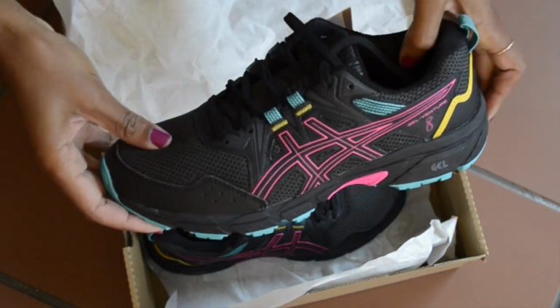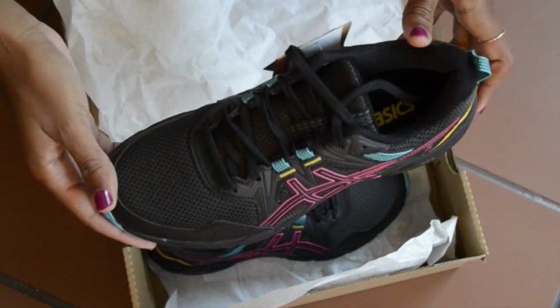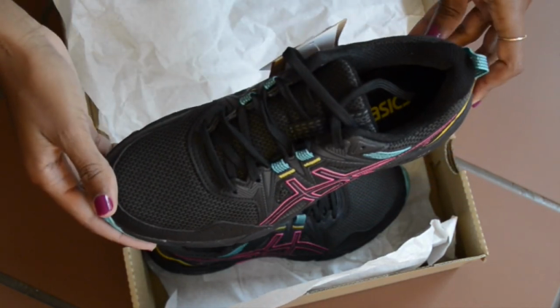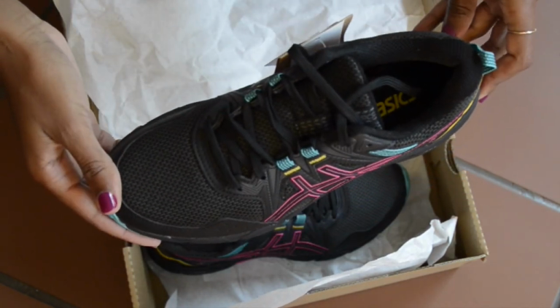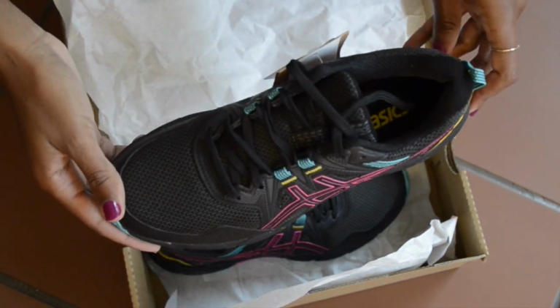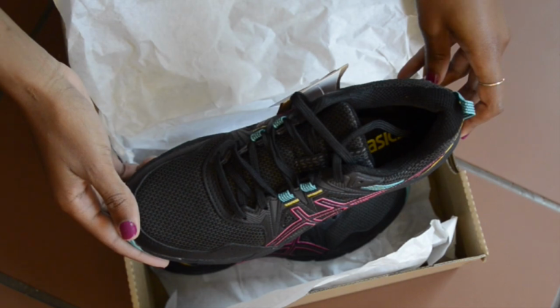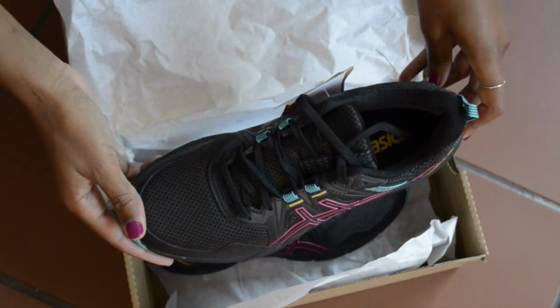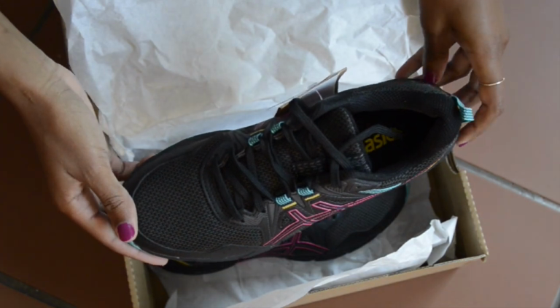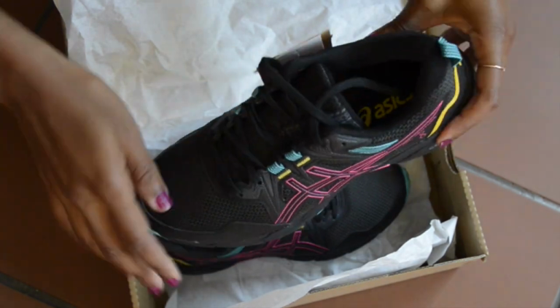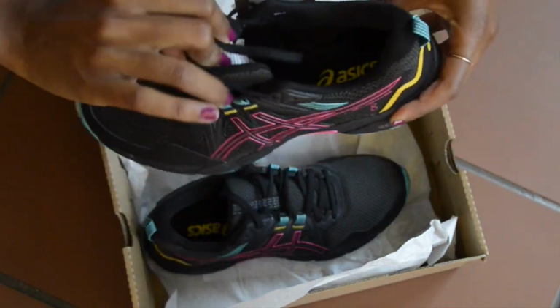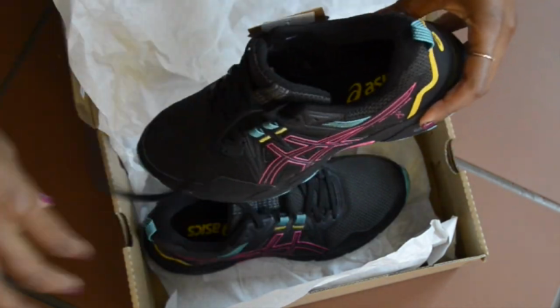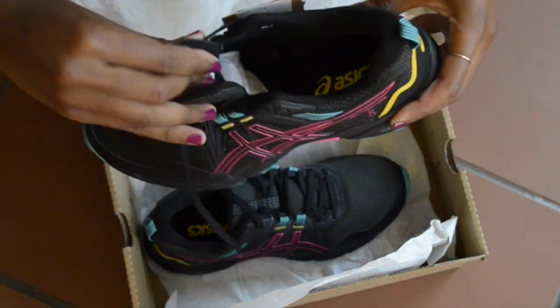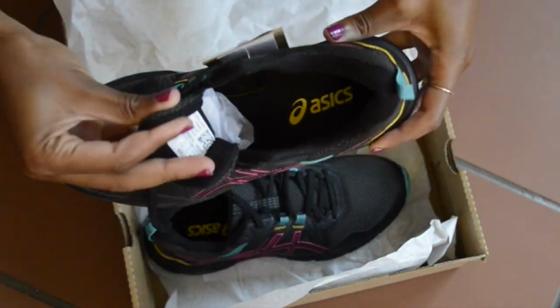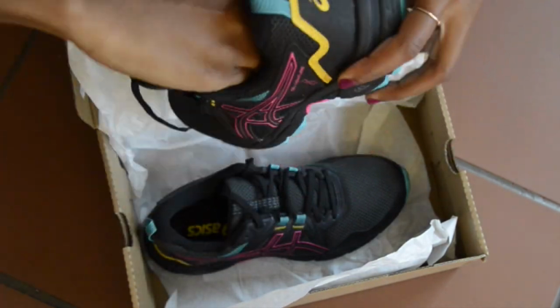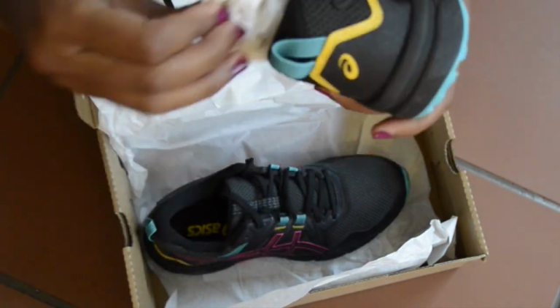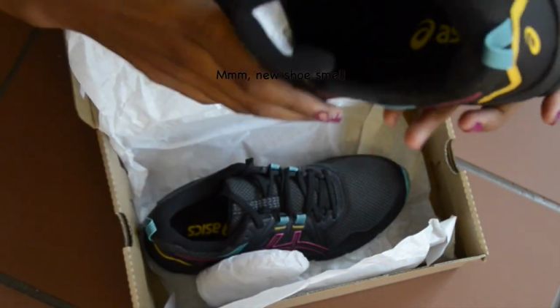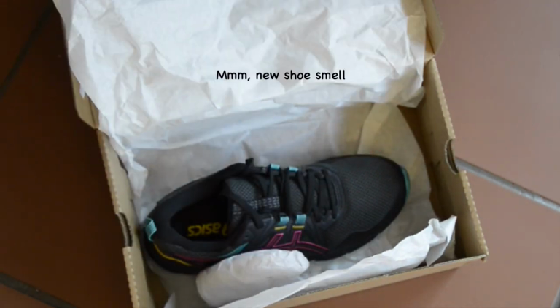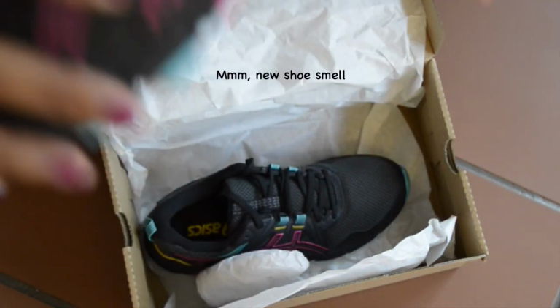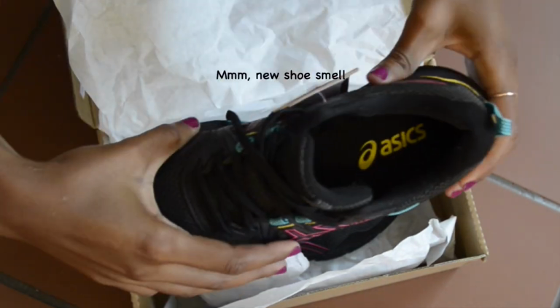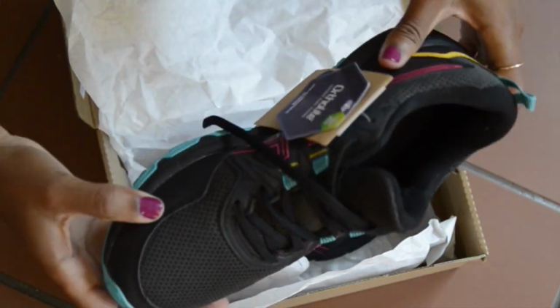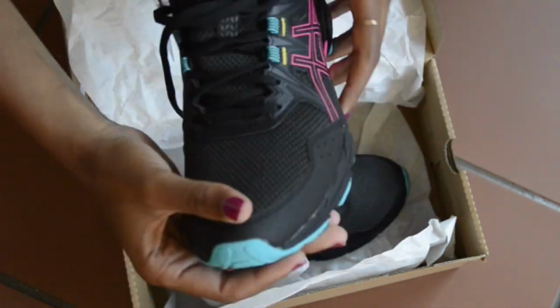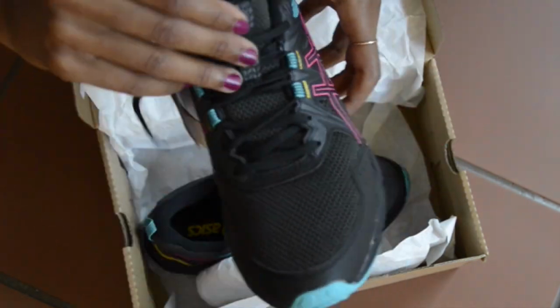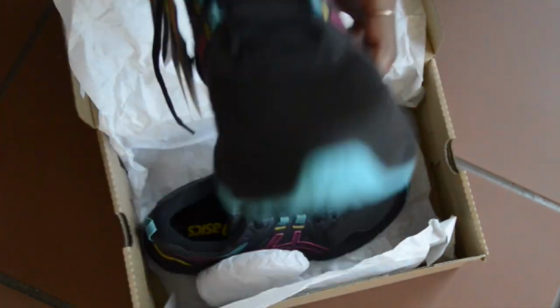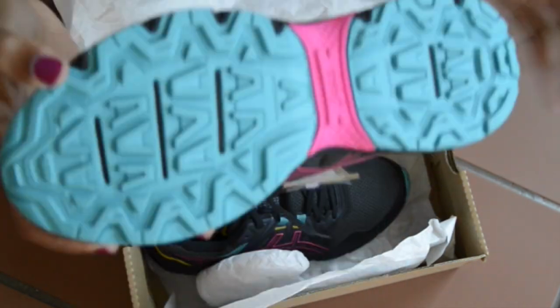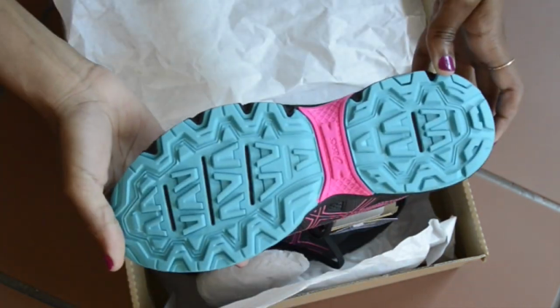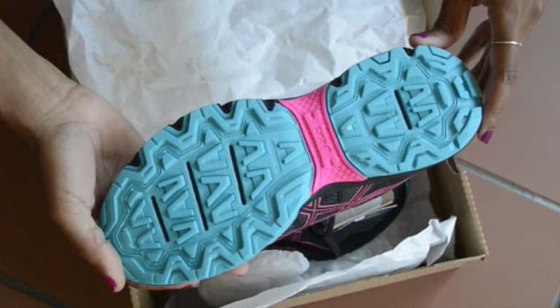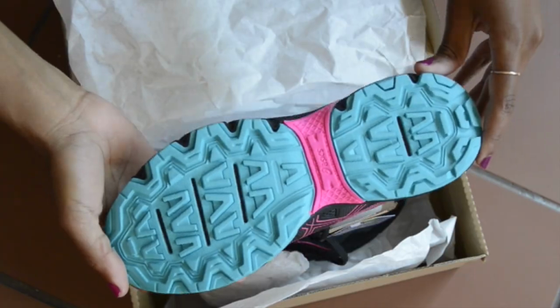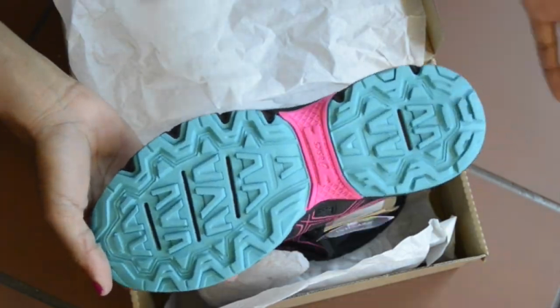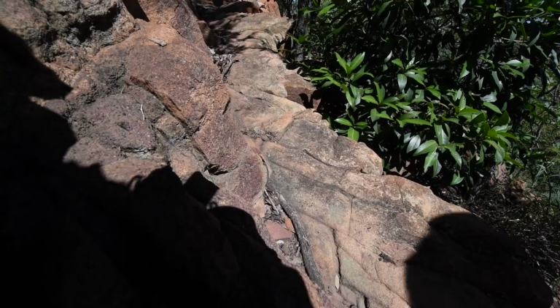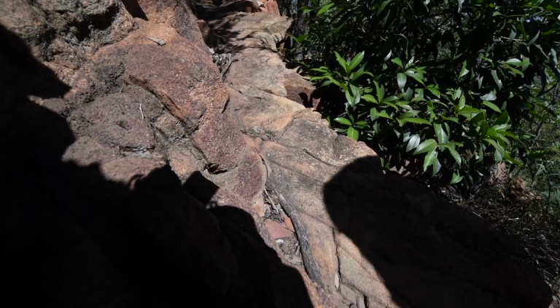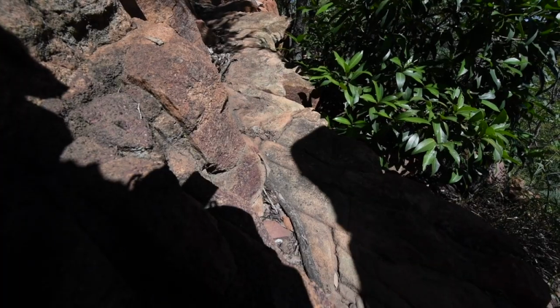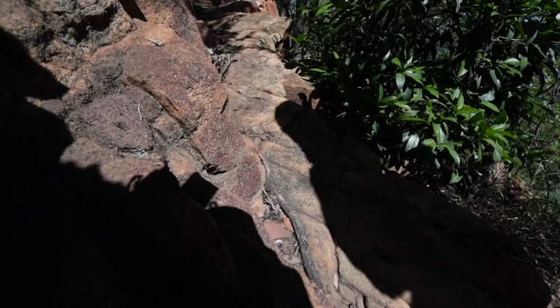I appreciate that the shoe has an overlay around the forefoot. This should increase their durability, especially since we're going to be out on the mountains.